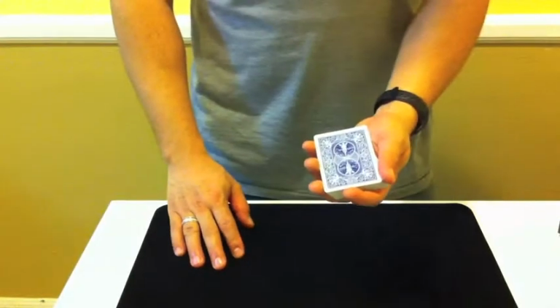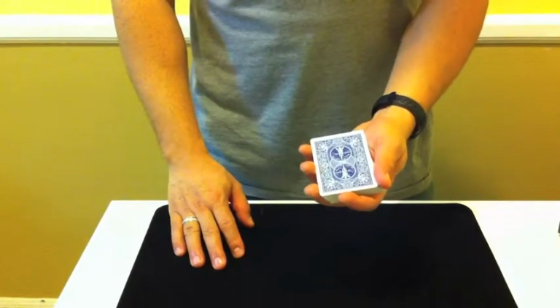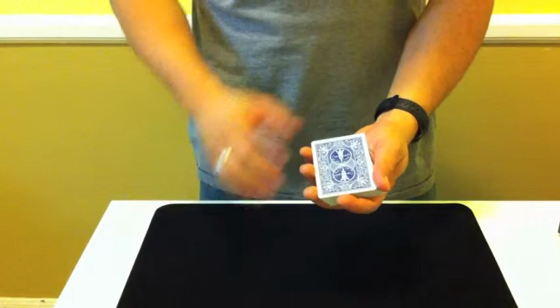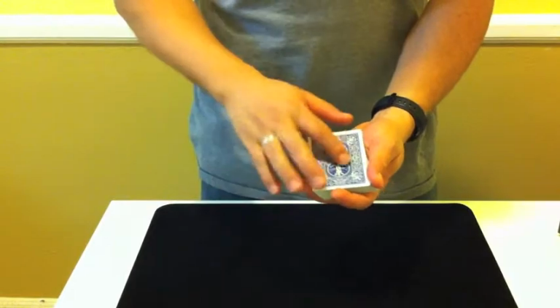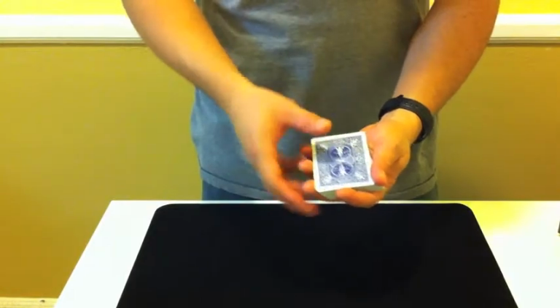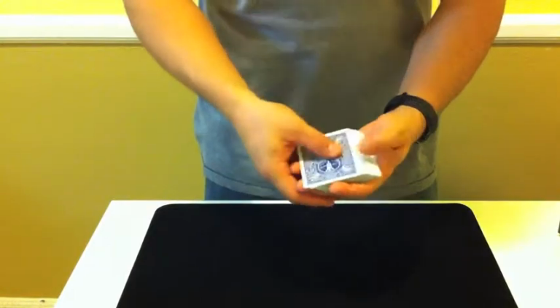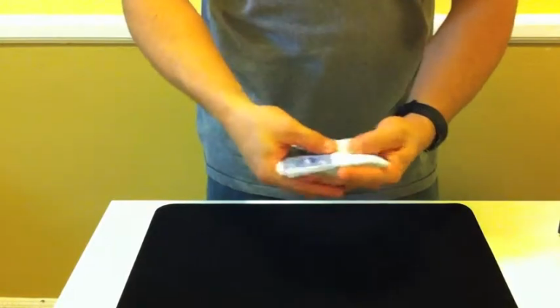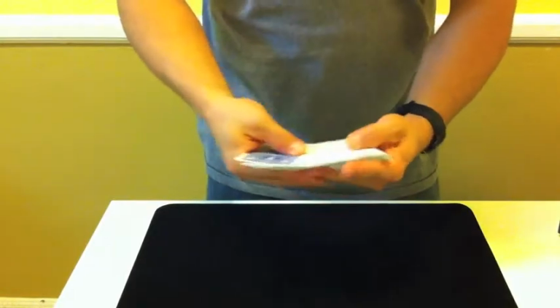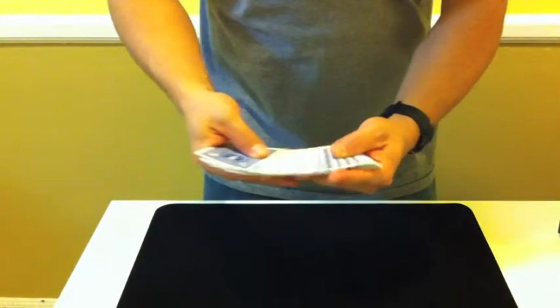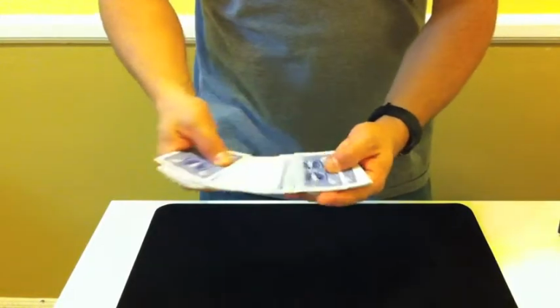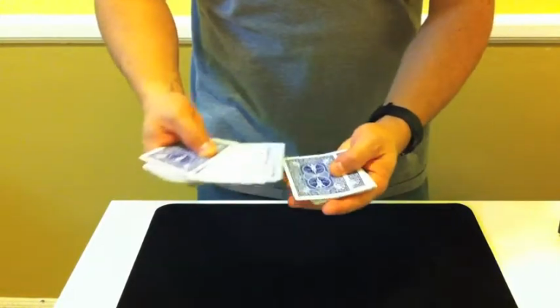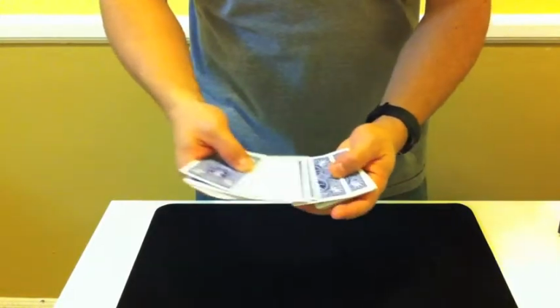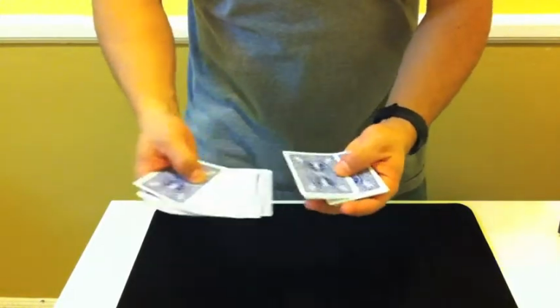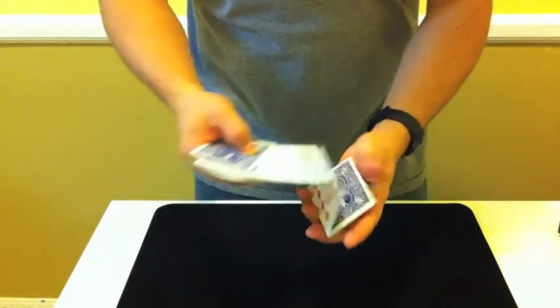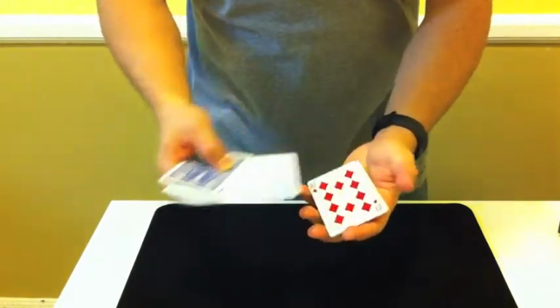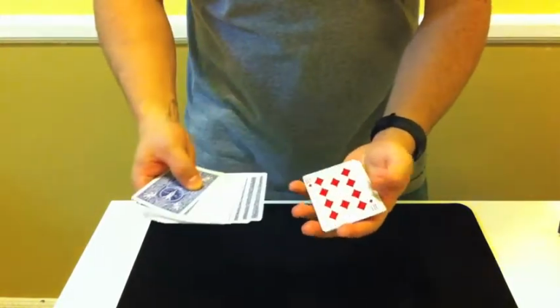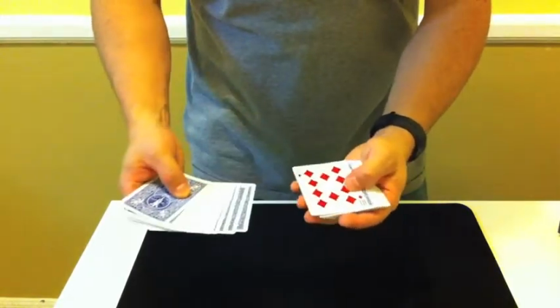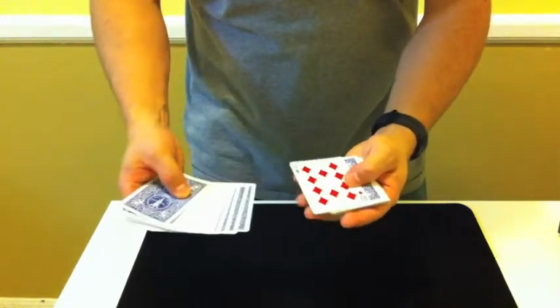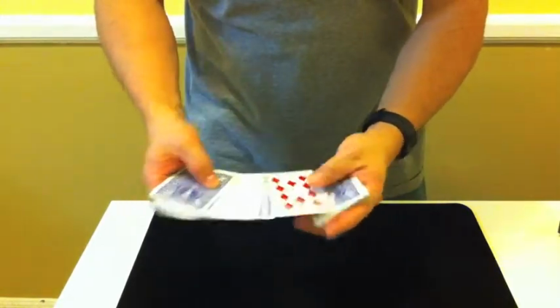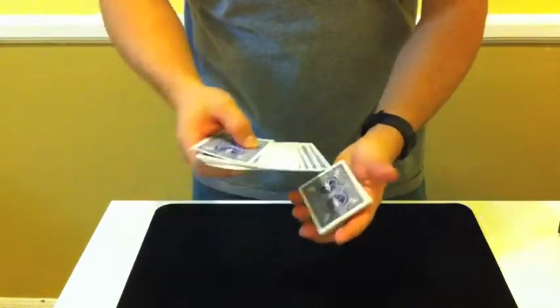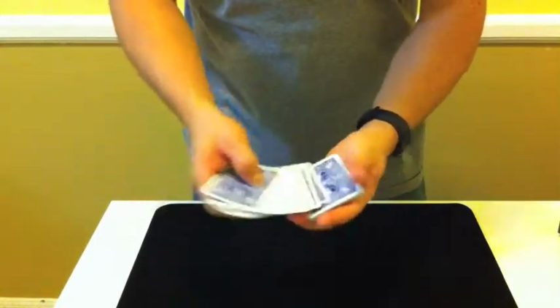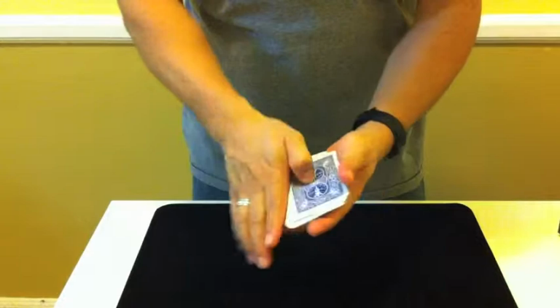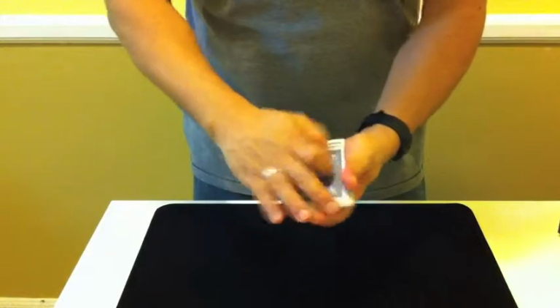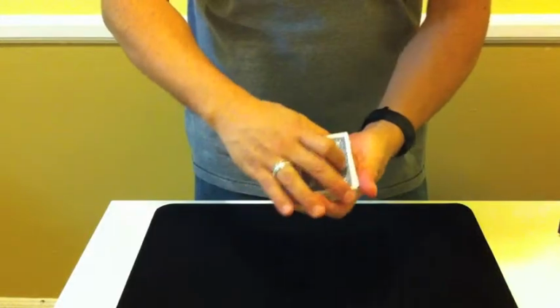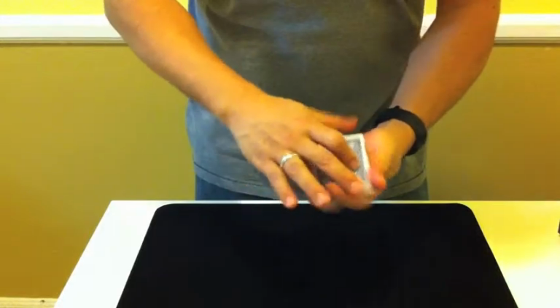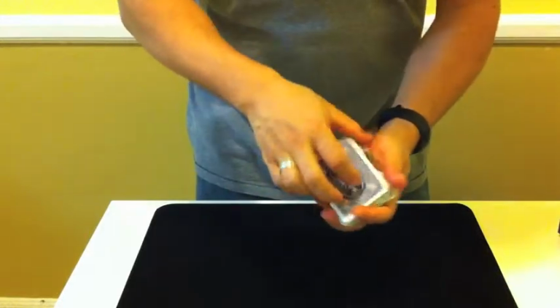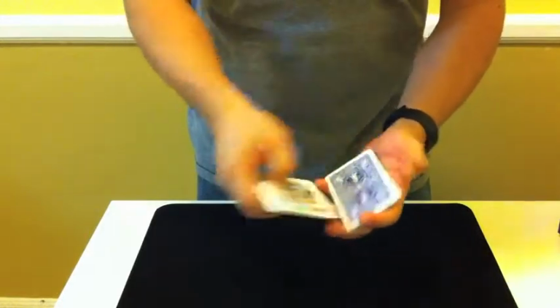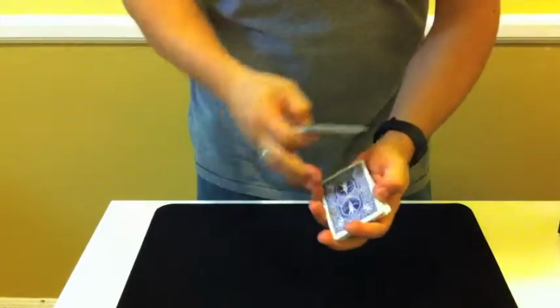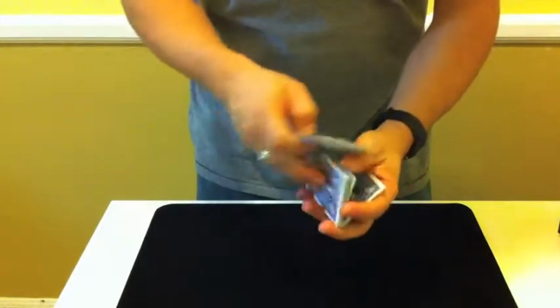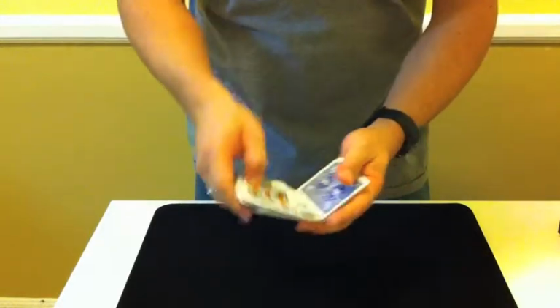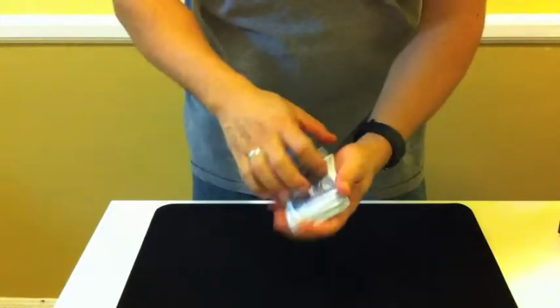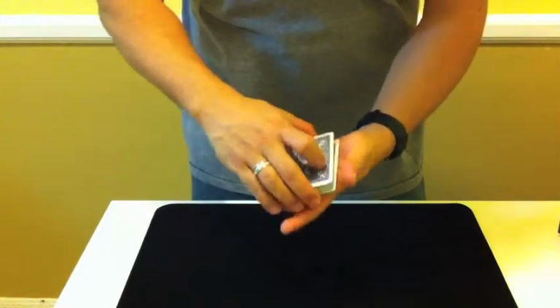This is ZeroTex any card. I'm going to take that one there — Ten of Diamonds. That's the Ten of Diamonds, goes into the middle of the deck, just like that.